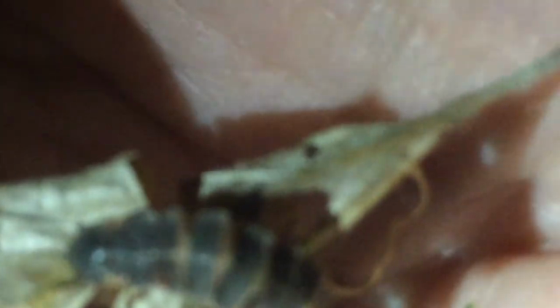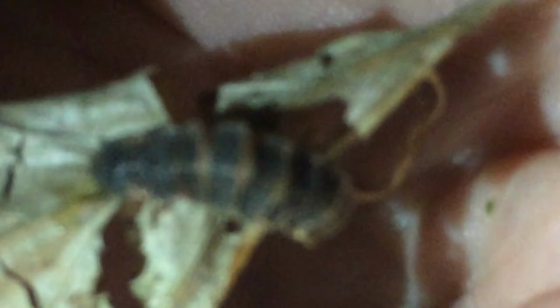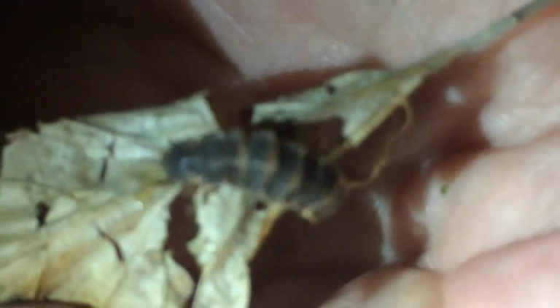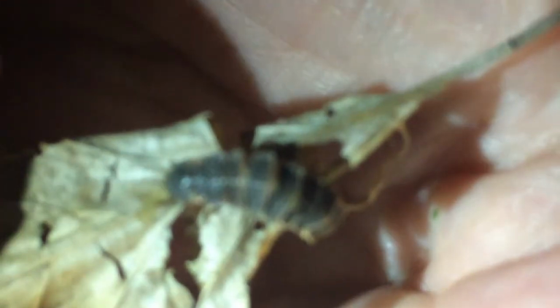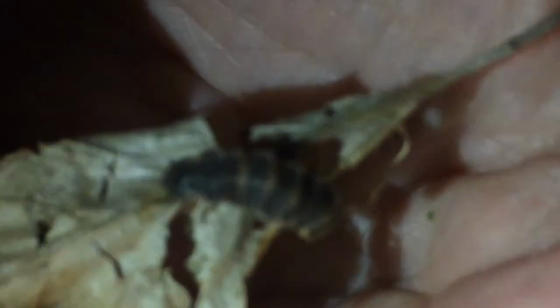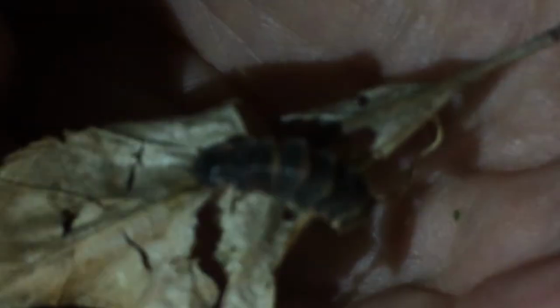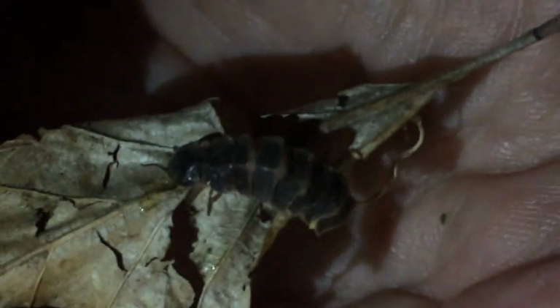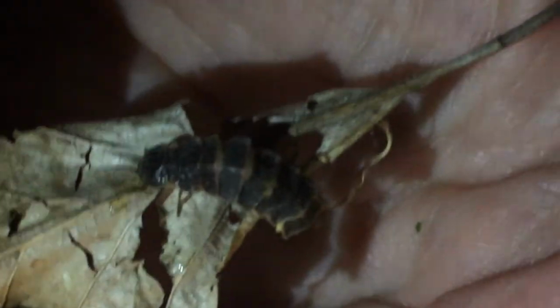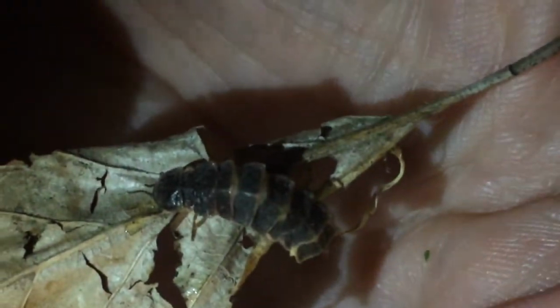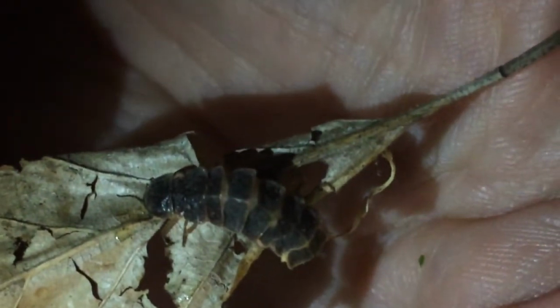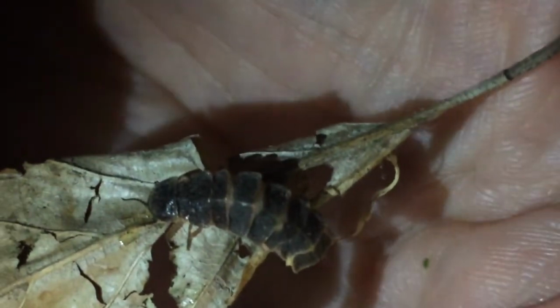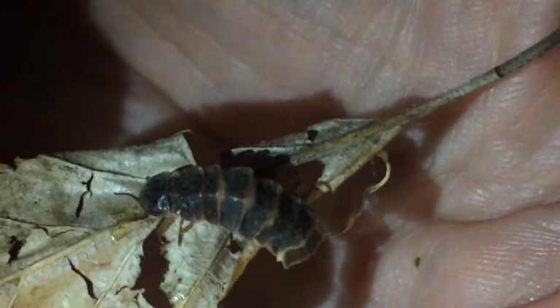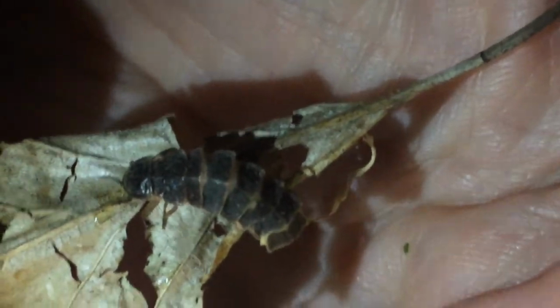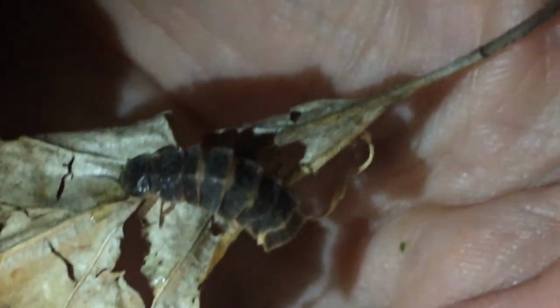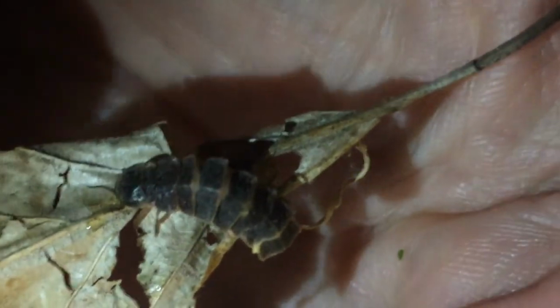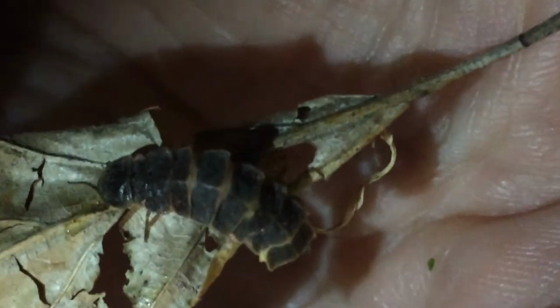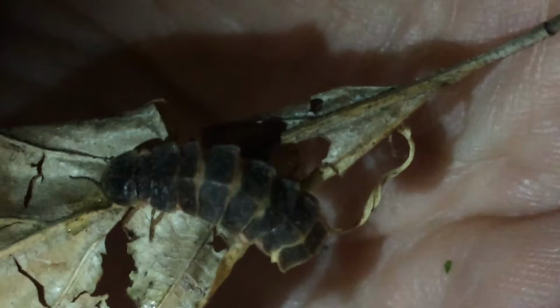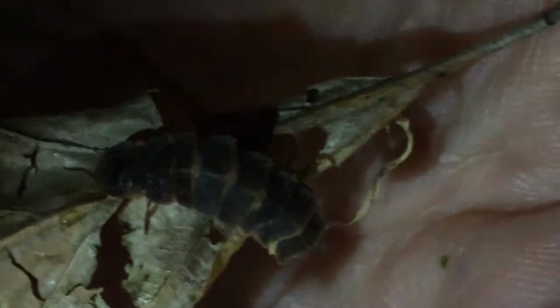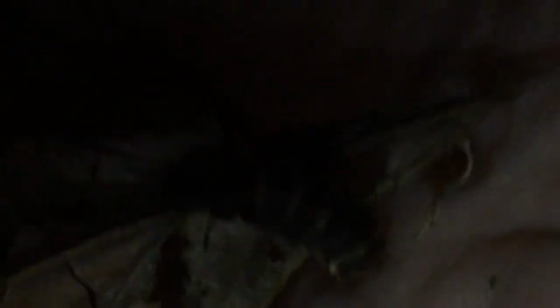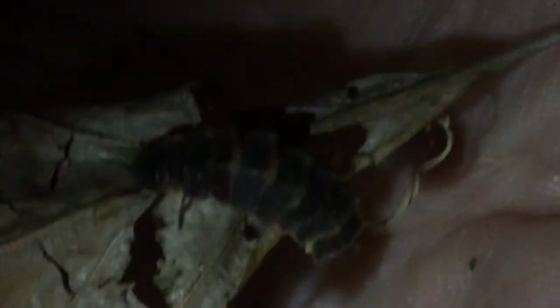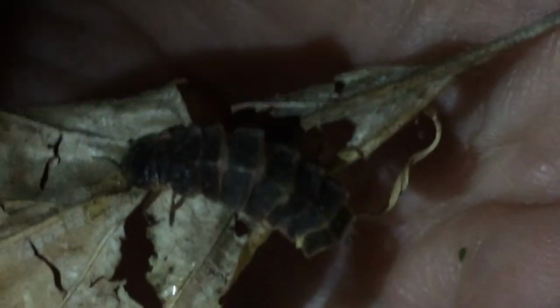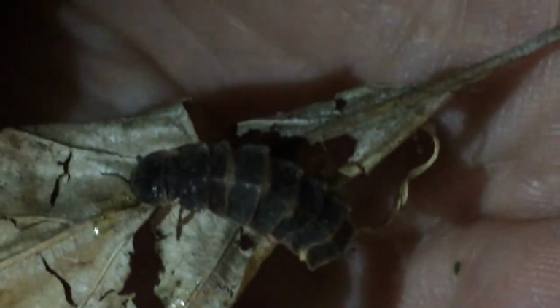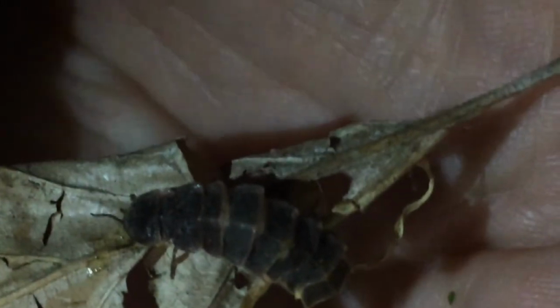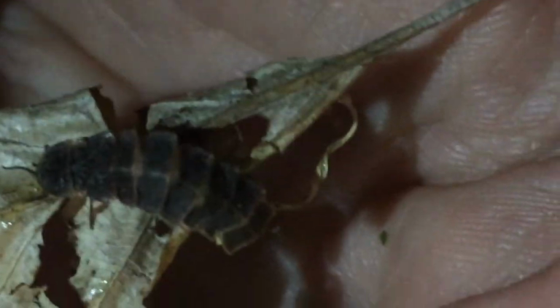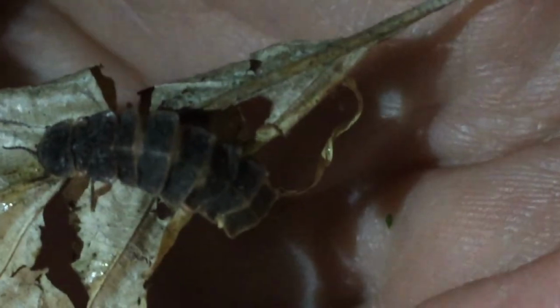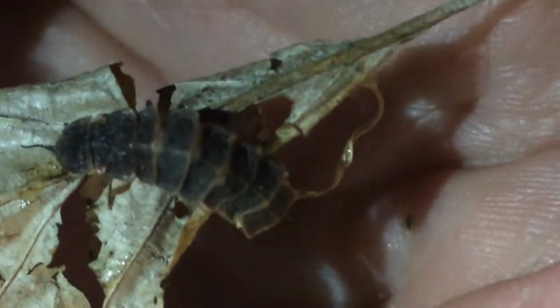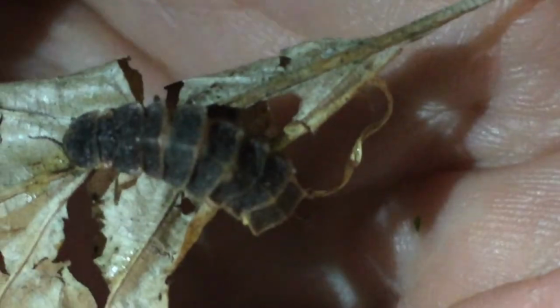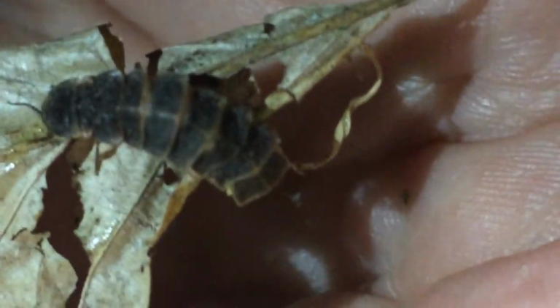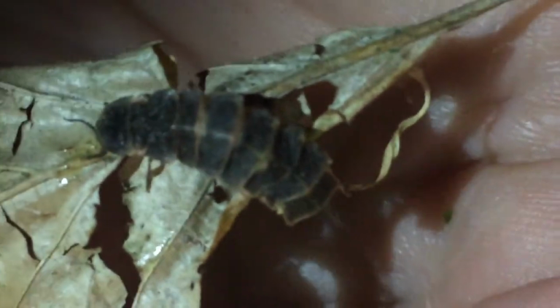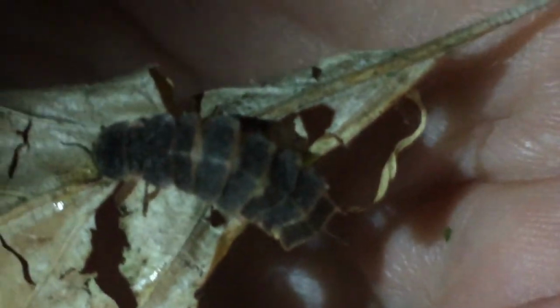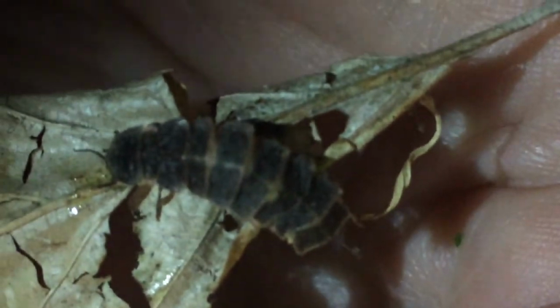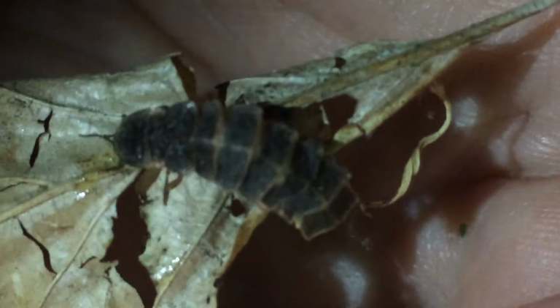They're absolutely stunning. If you can get out when it's dark, have a look on the side of the road without your torch and you'll spot them way before they spot you.